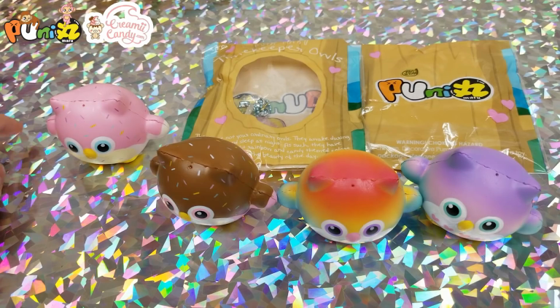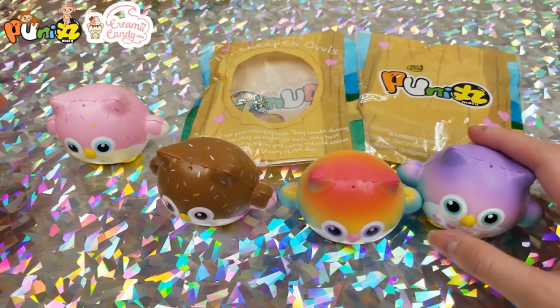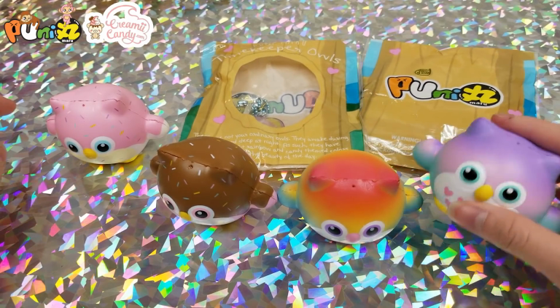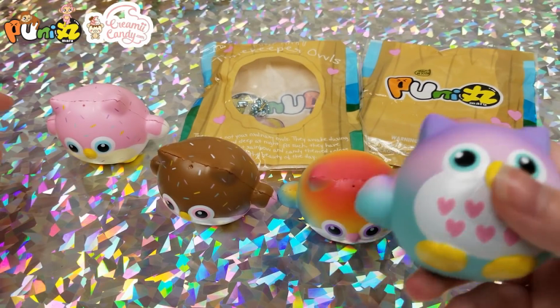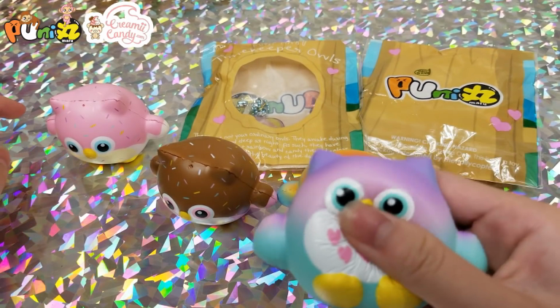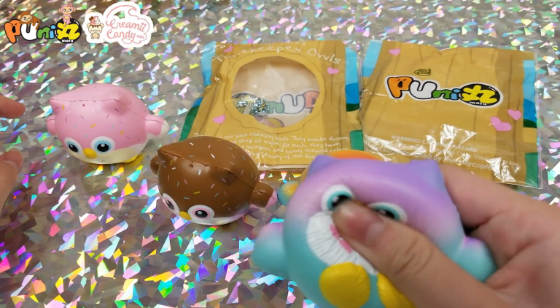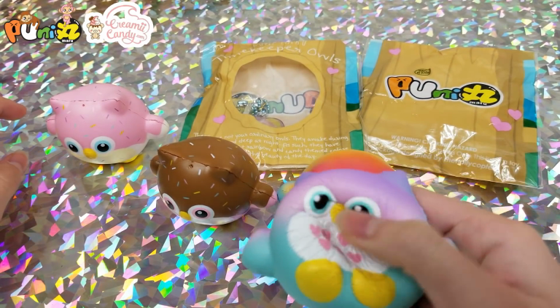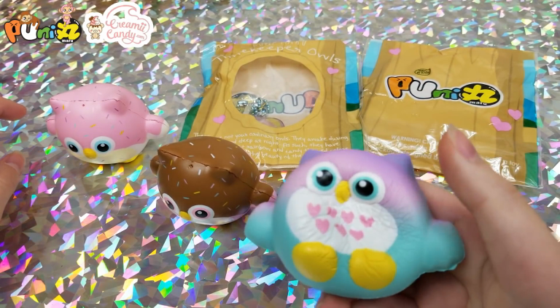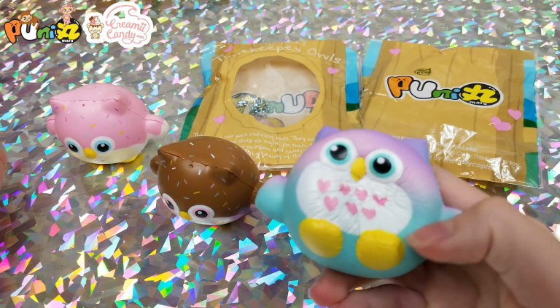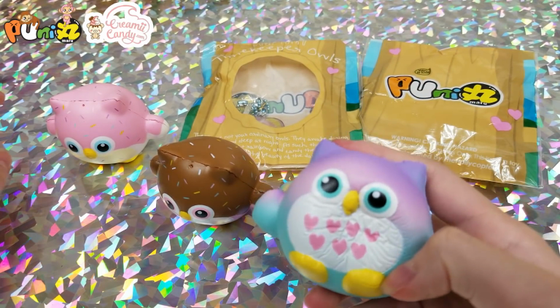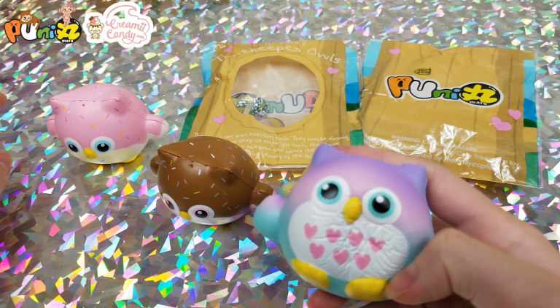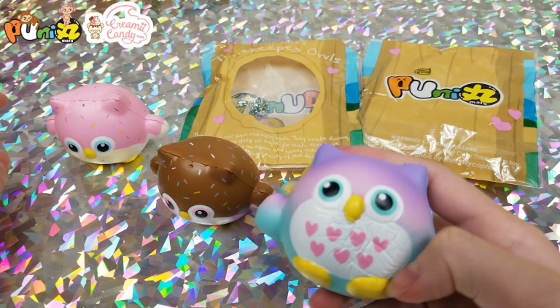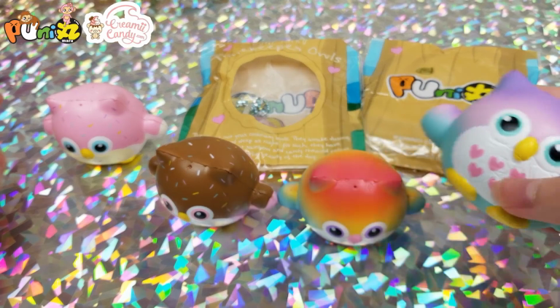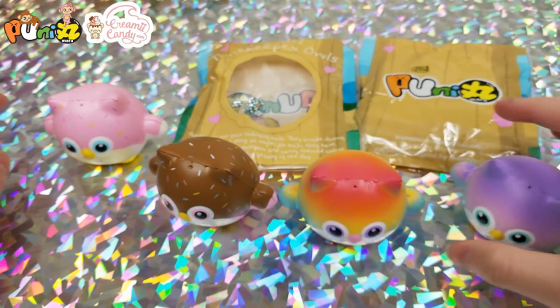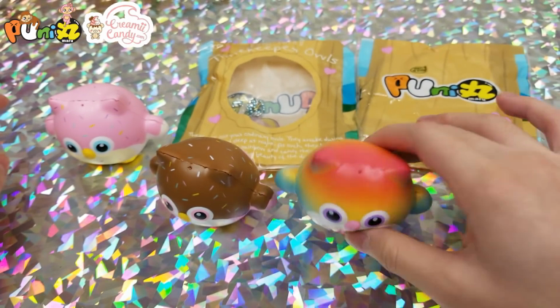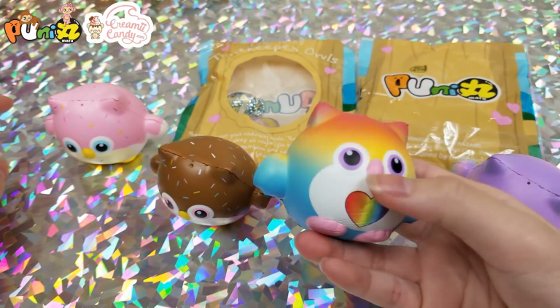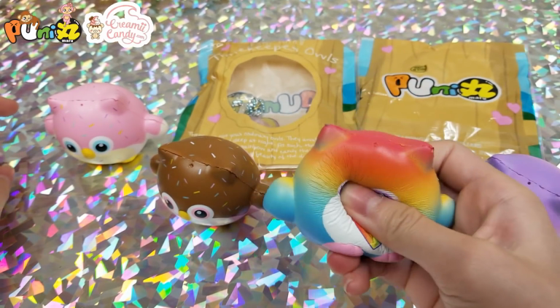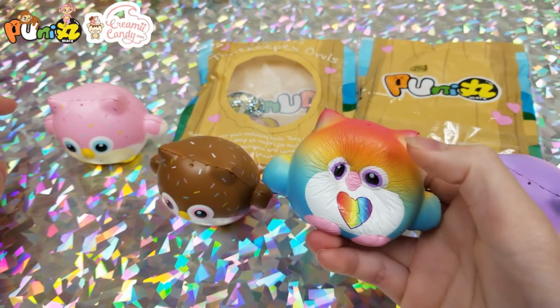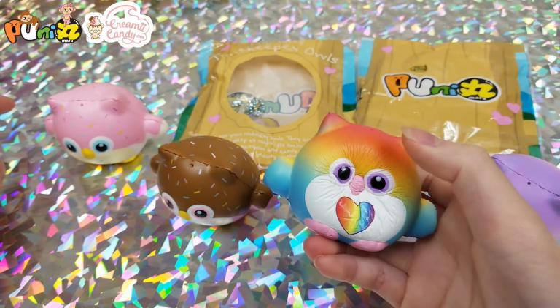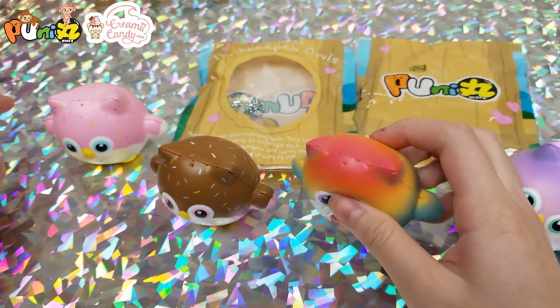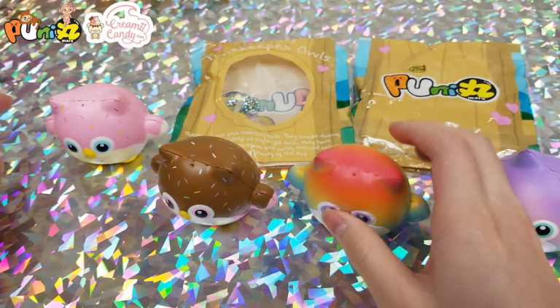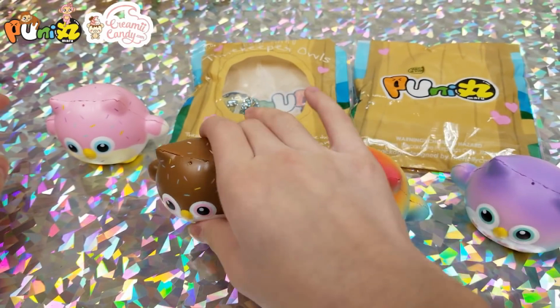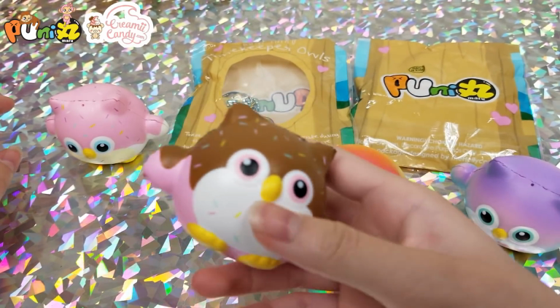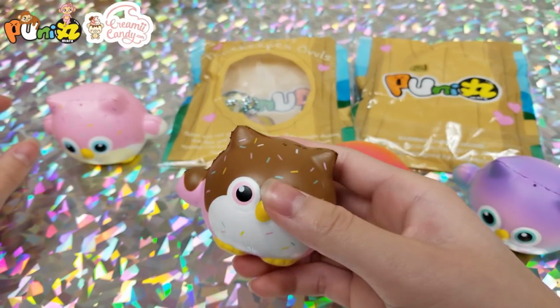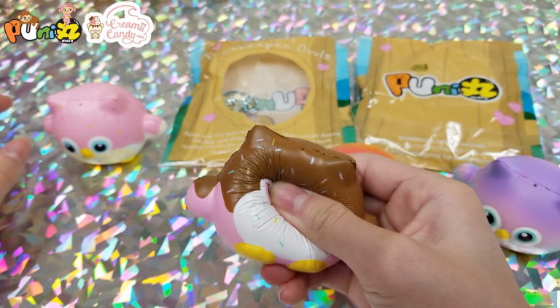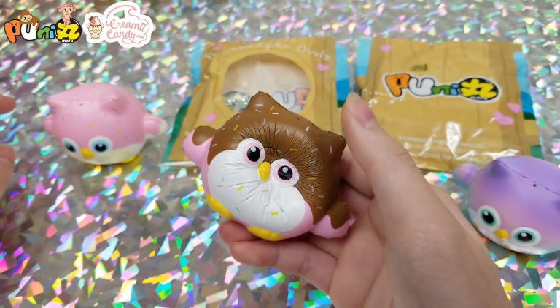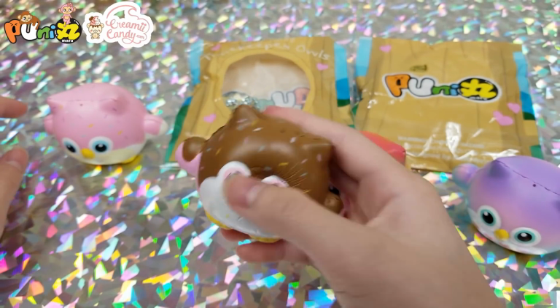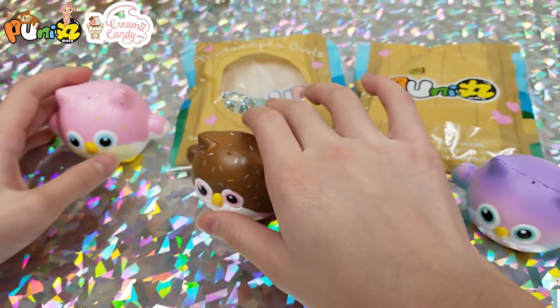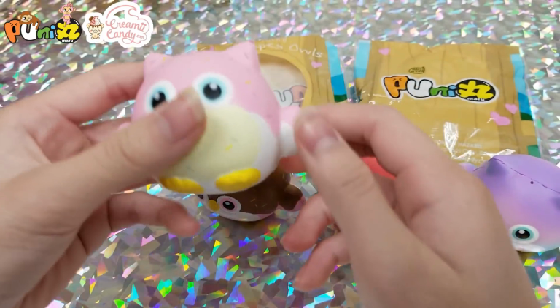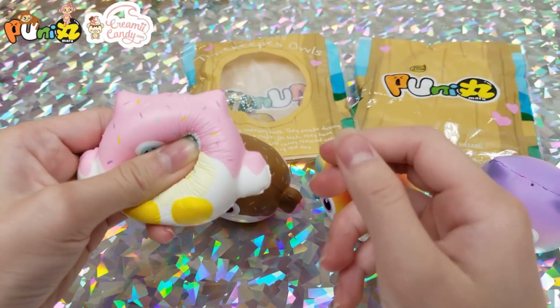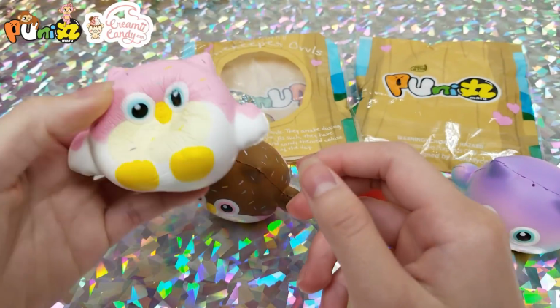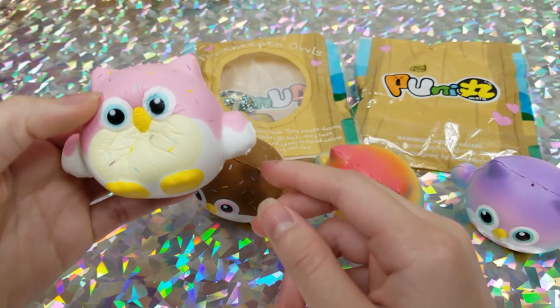Here we have Timekeeper Owls by Punimaru: a rainbow one, a chocolate sprinkled one, and a strawberry sprinkled one.